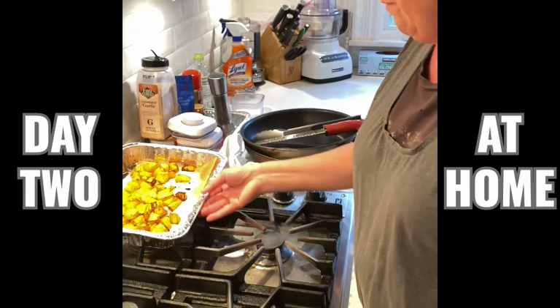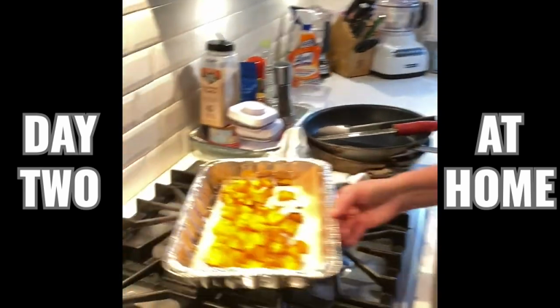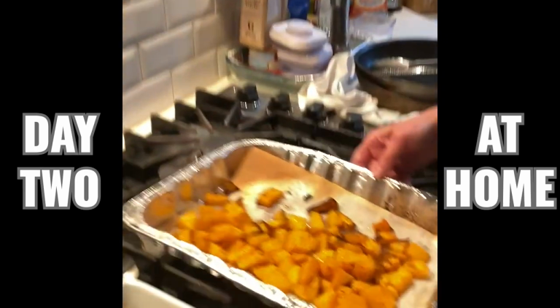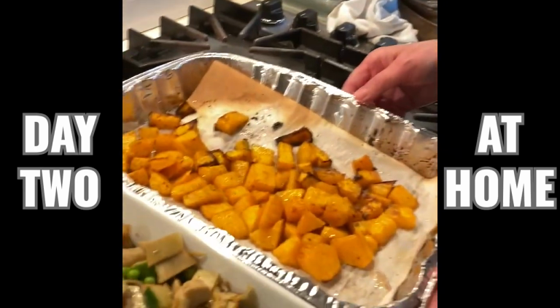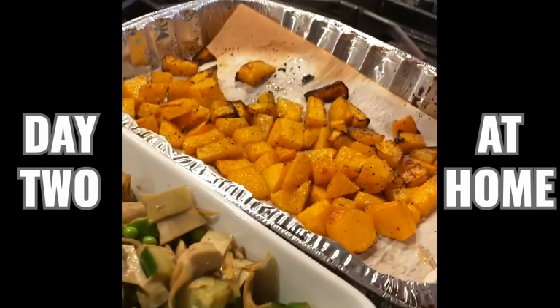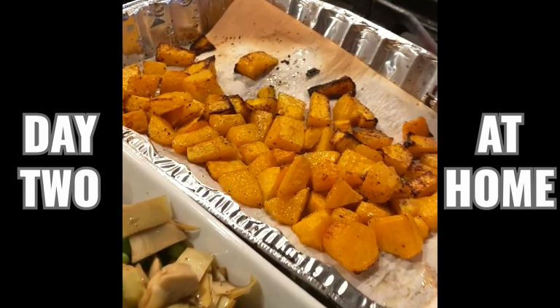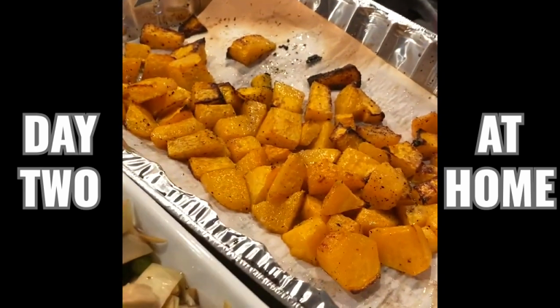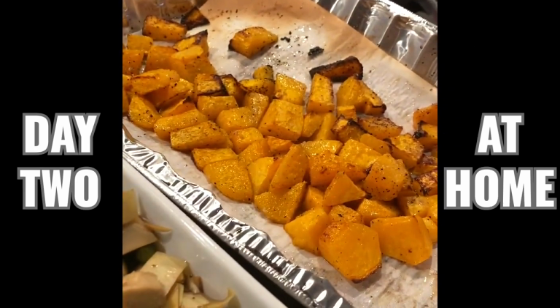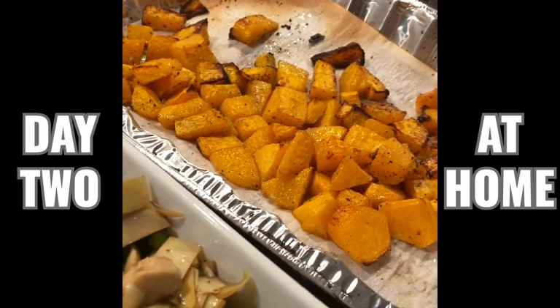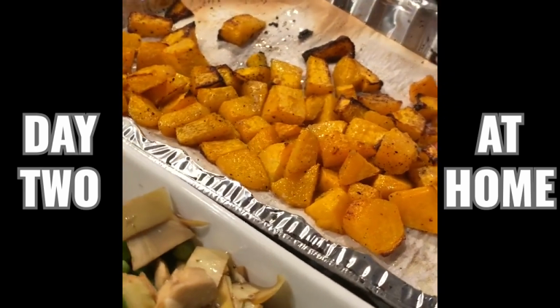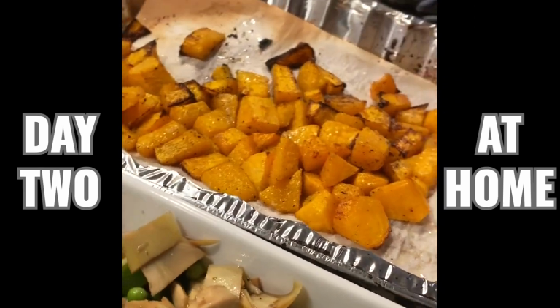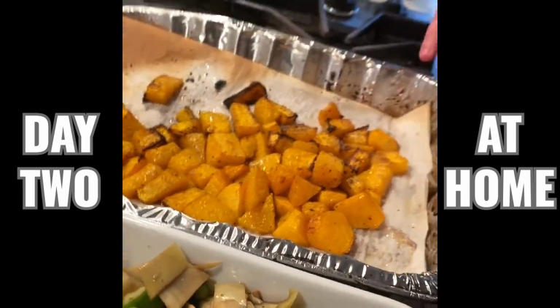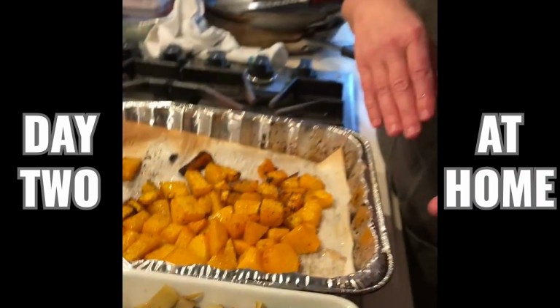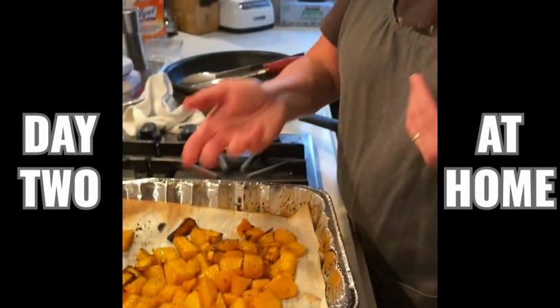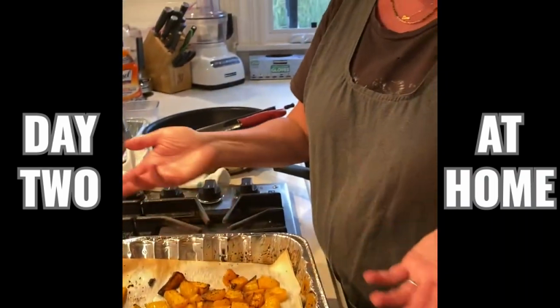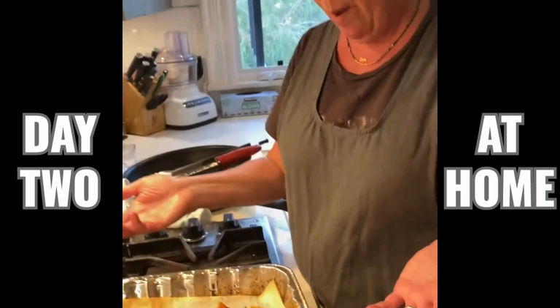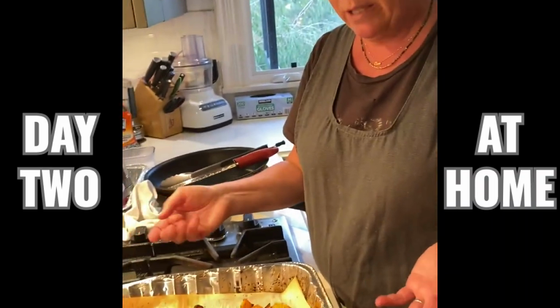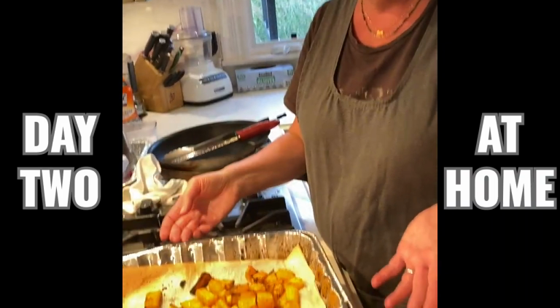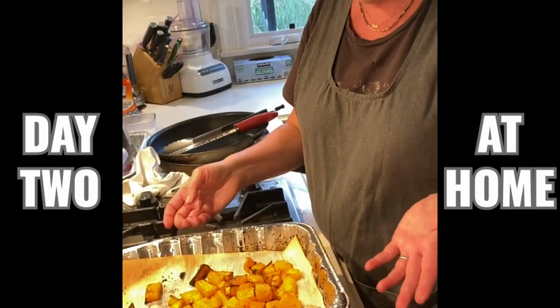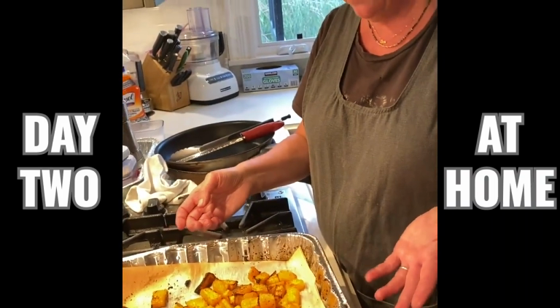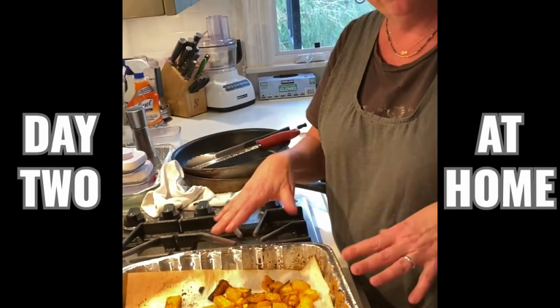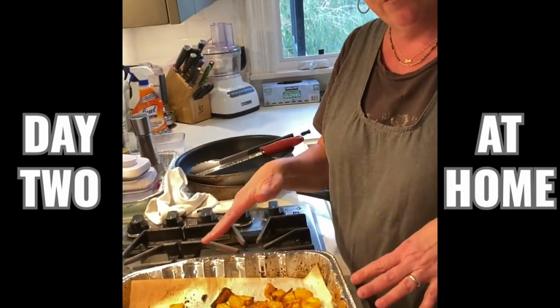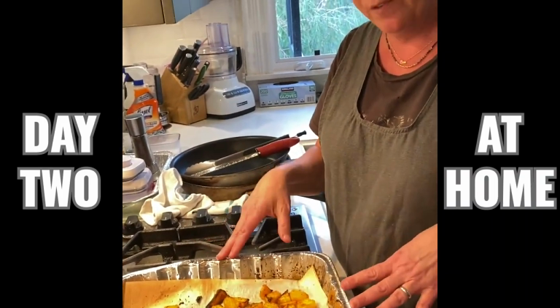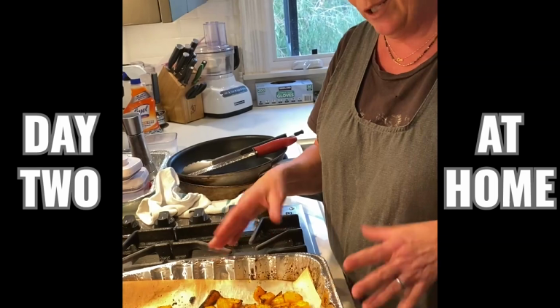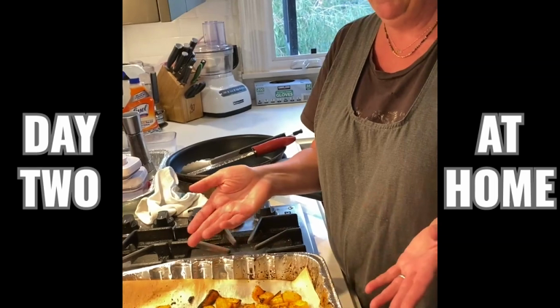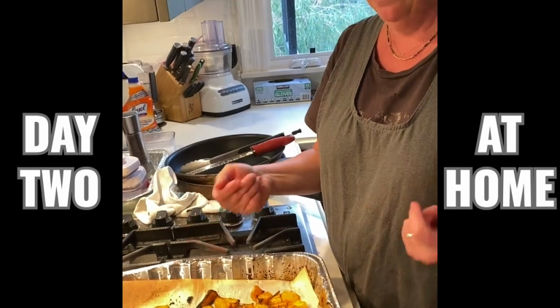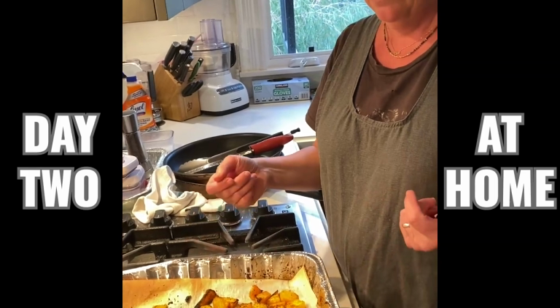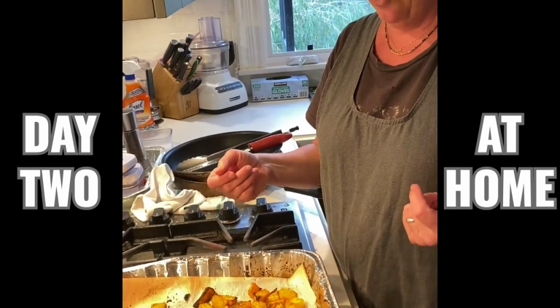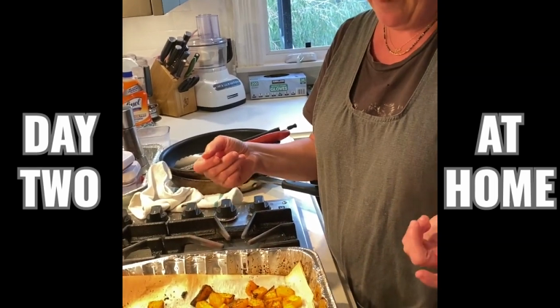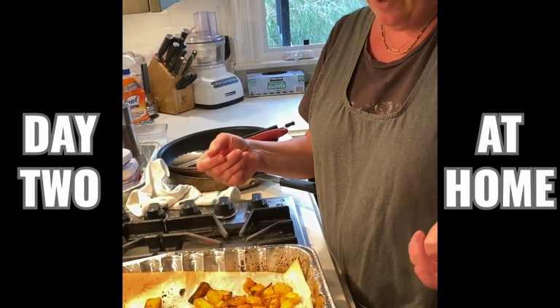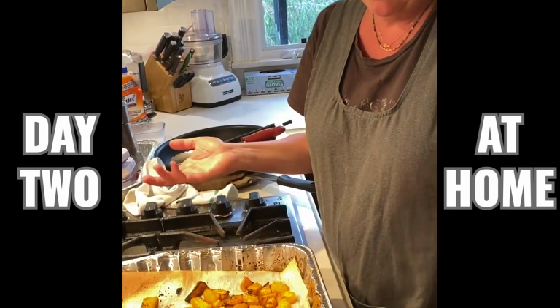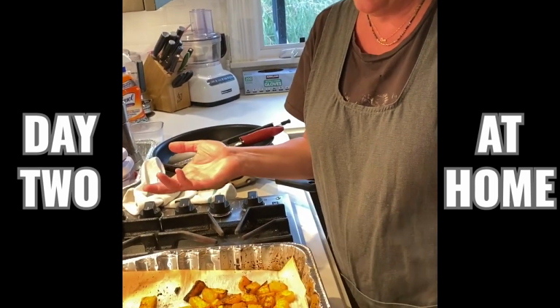And then I just roasted some butternut squash on the side — I just peeled it and diced it, olive oil, salt and pepper, and some turmeric. Put that in the oven at 450 for like 20 minutes. So we're trying to get our veggies in.